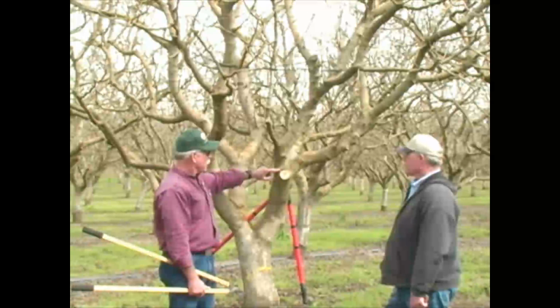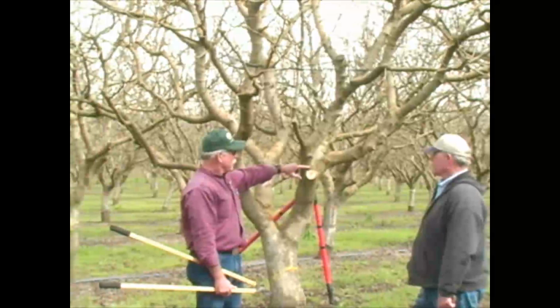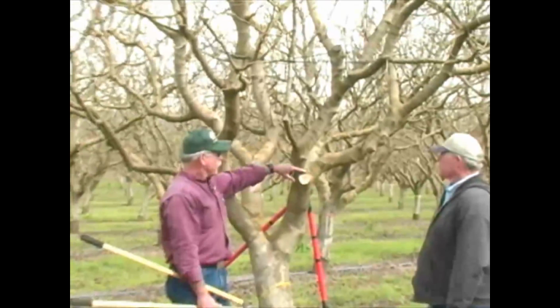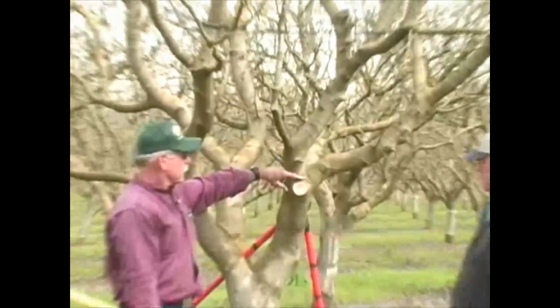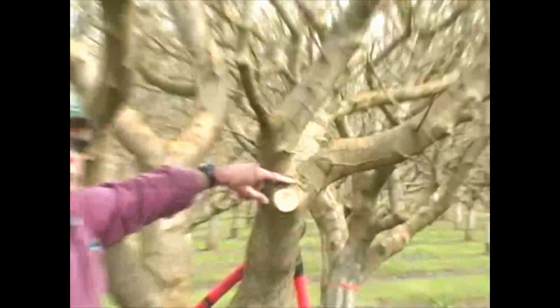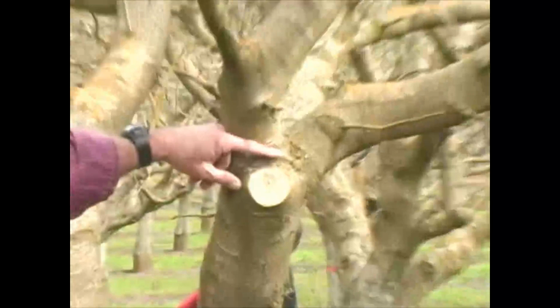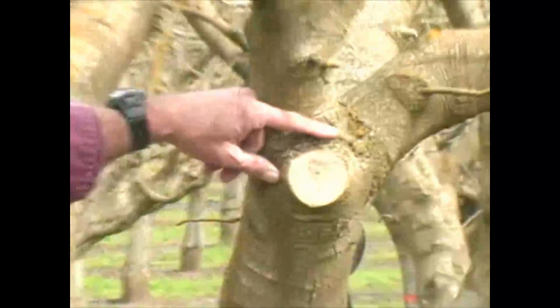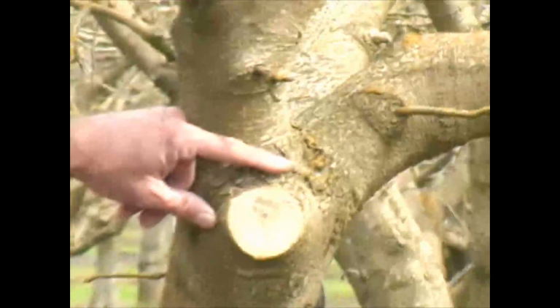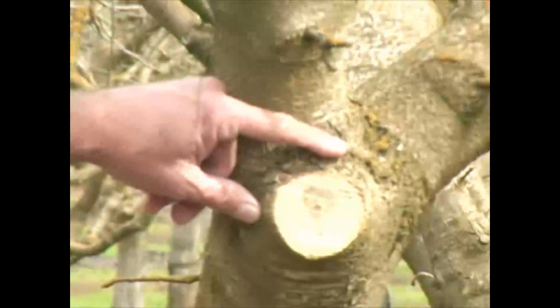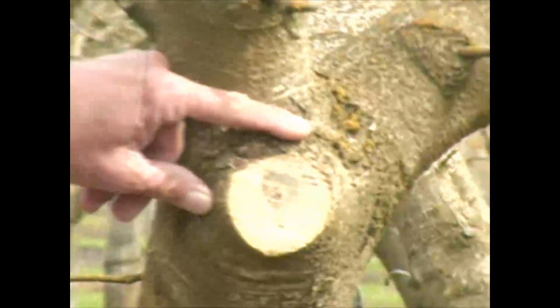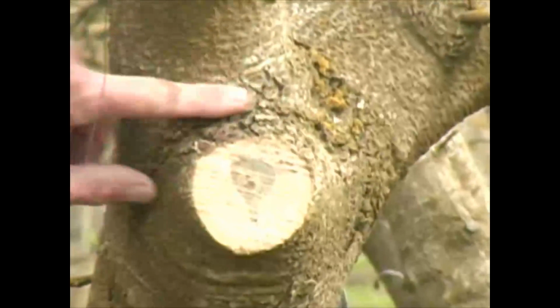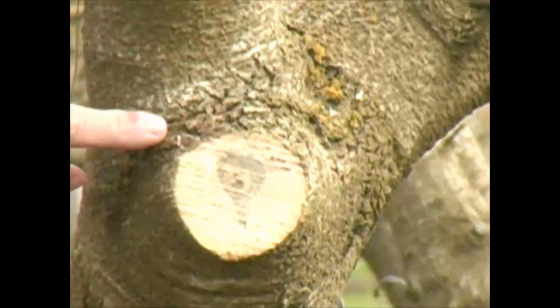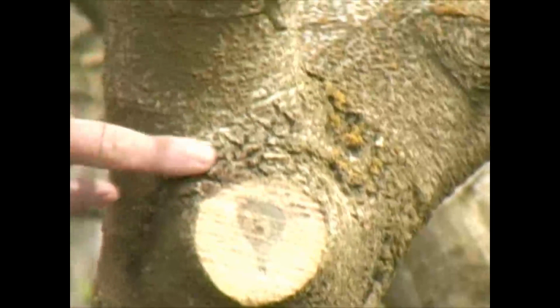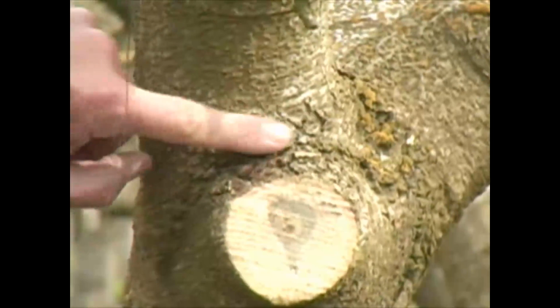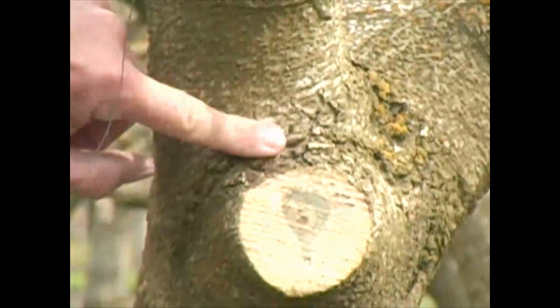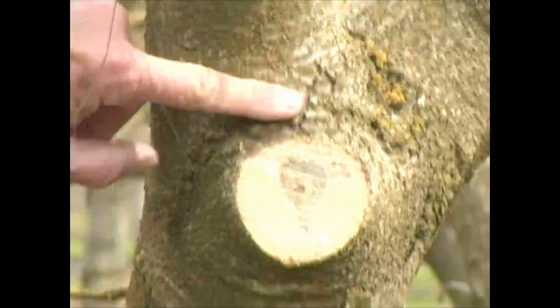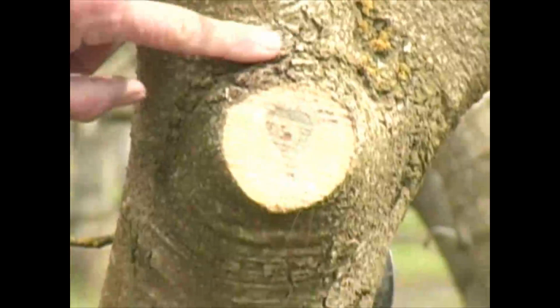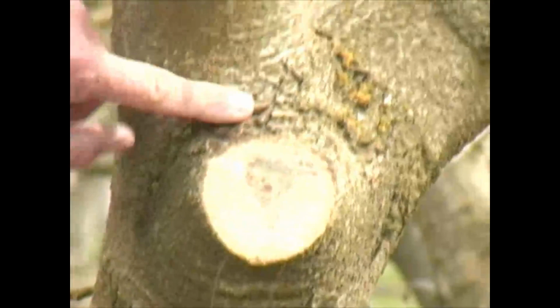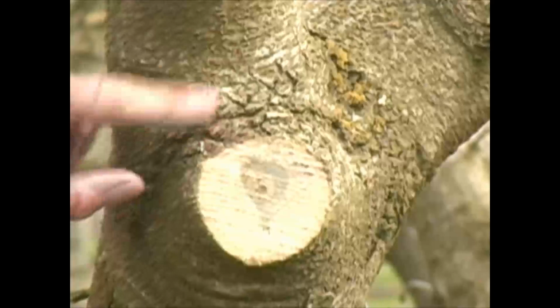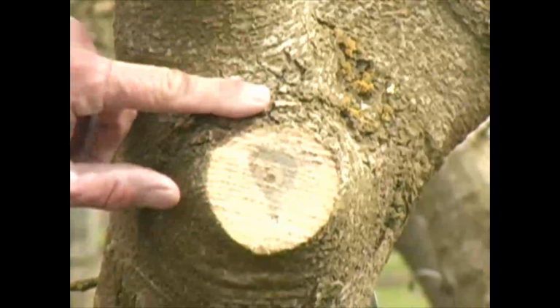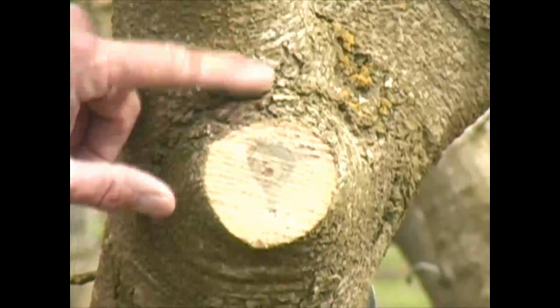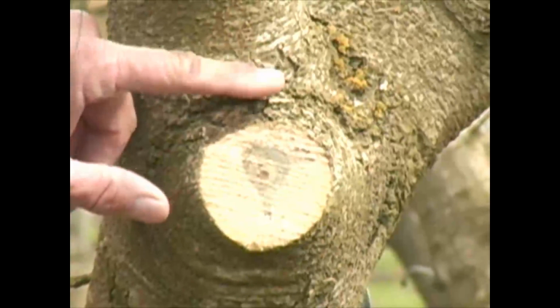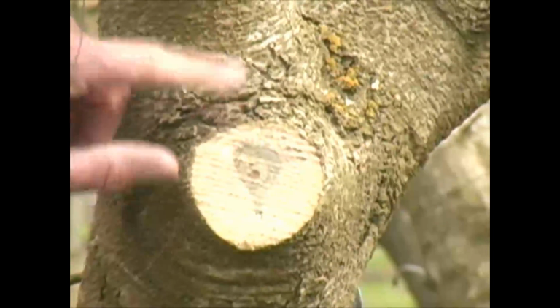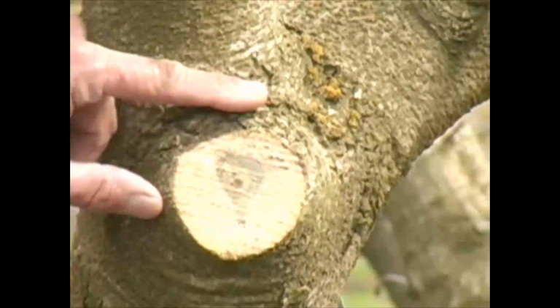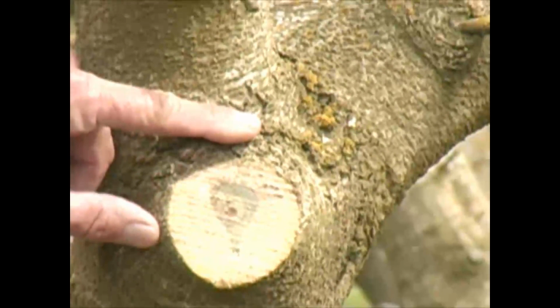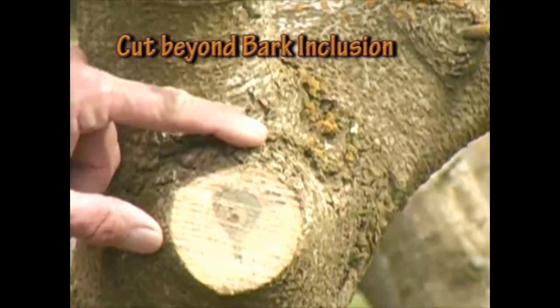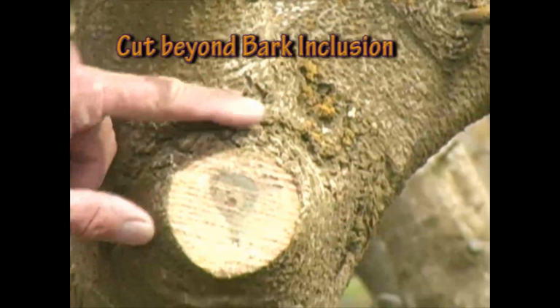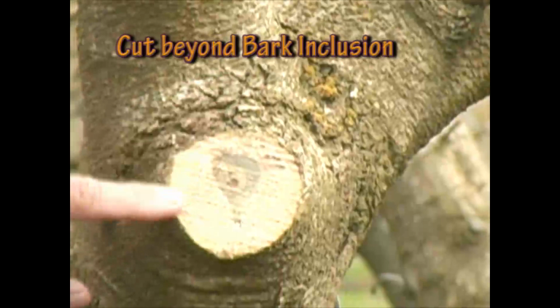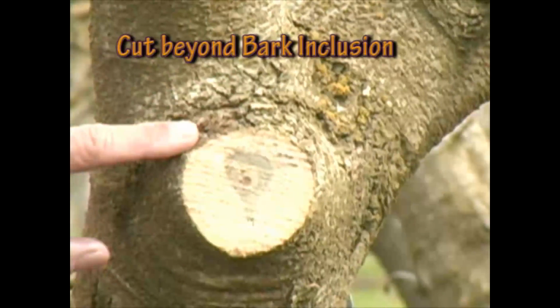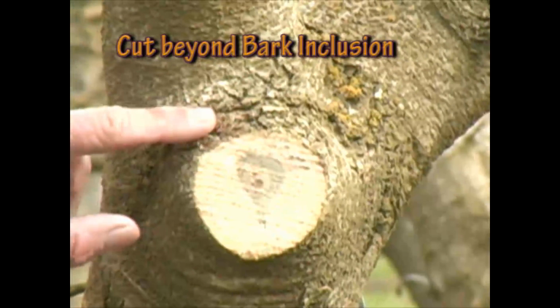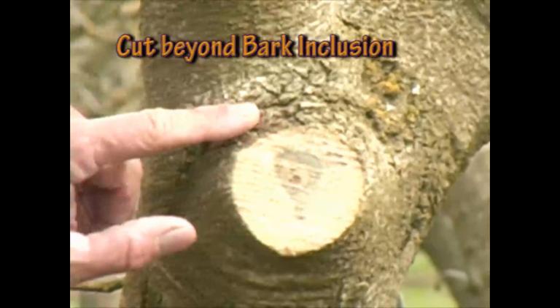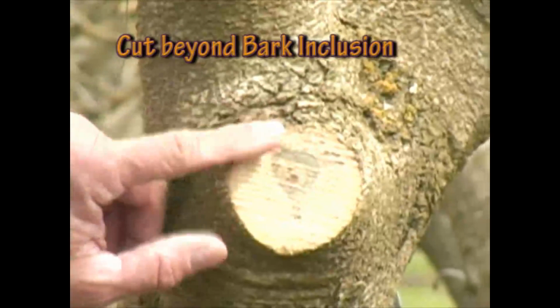Chris correctly initiated his saw cut just beyond what we call this bark inclusion. It generates the callus tissue necessary to heal over this wound.